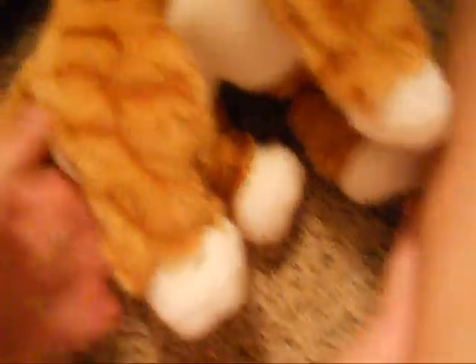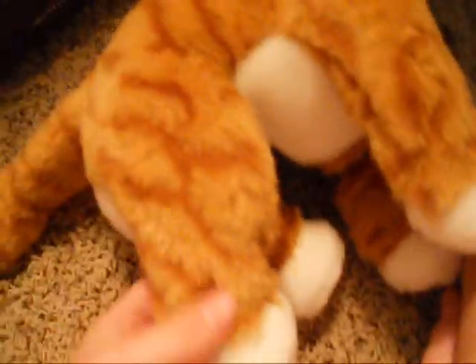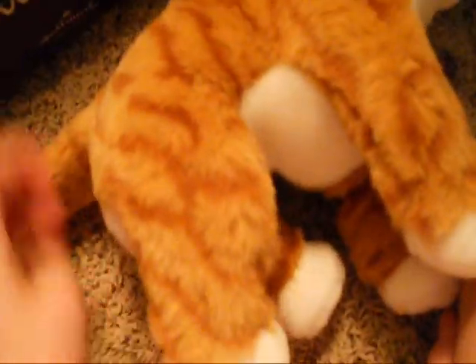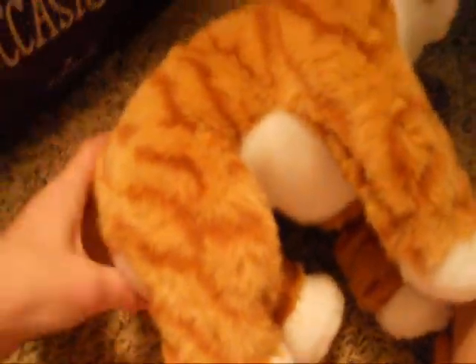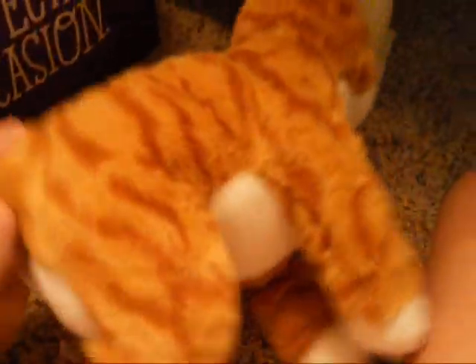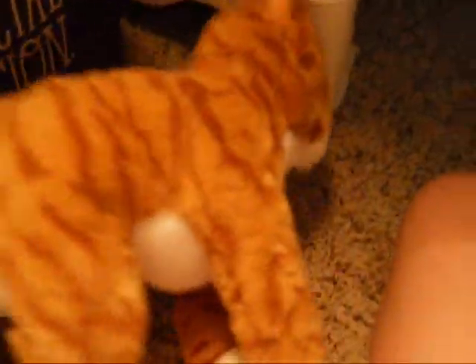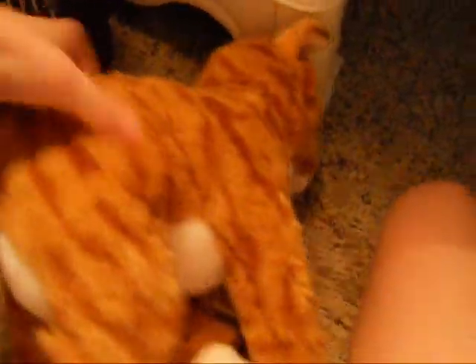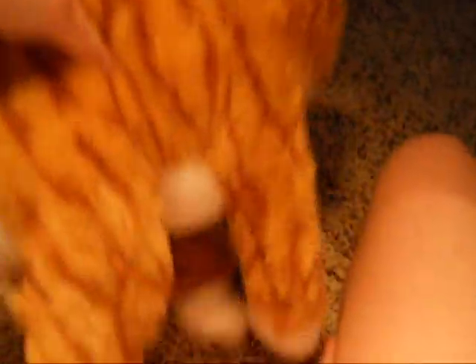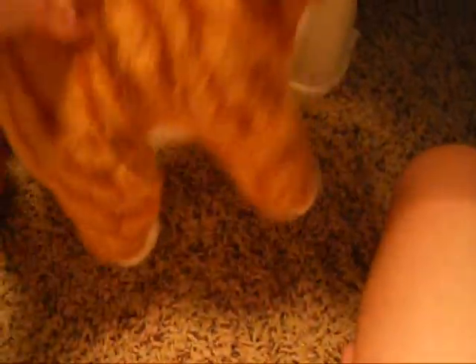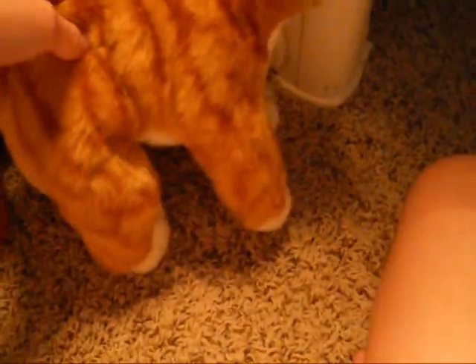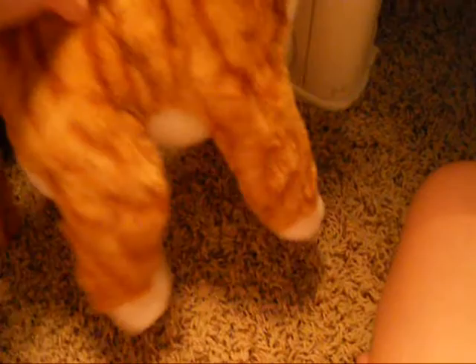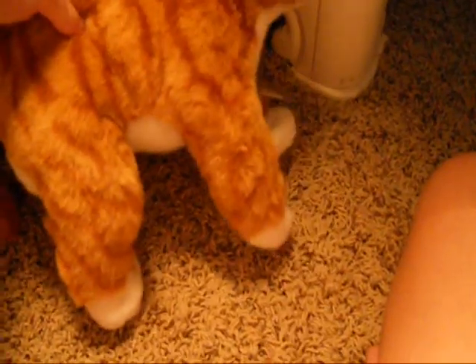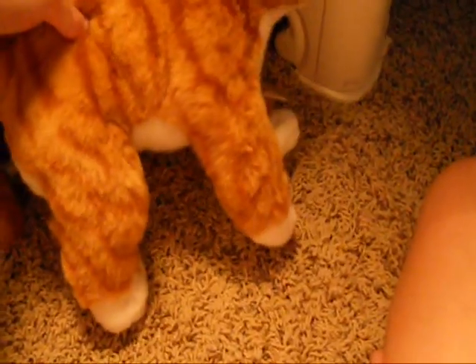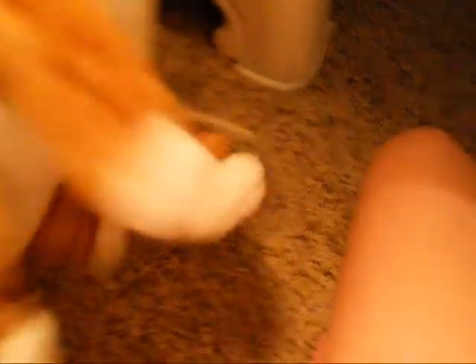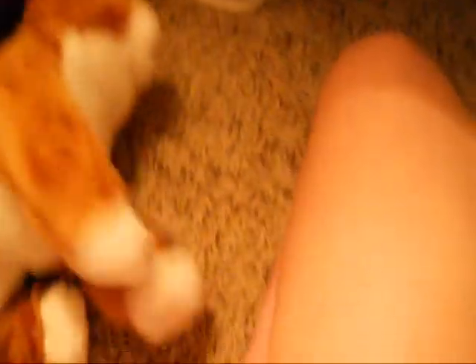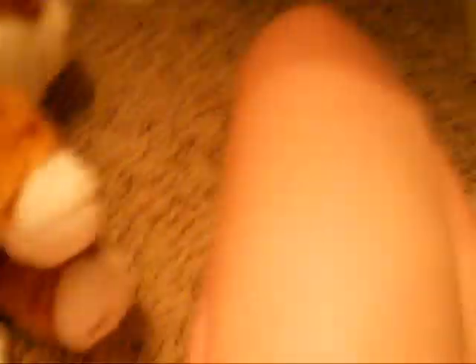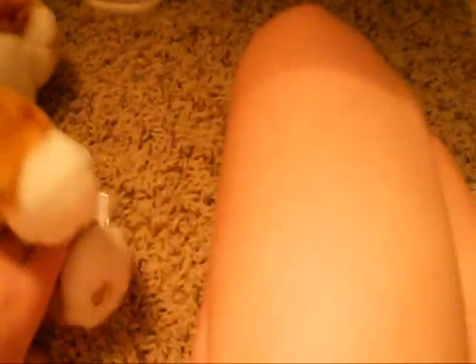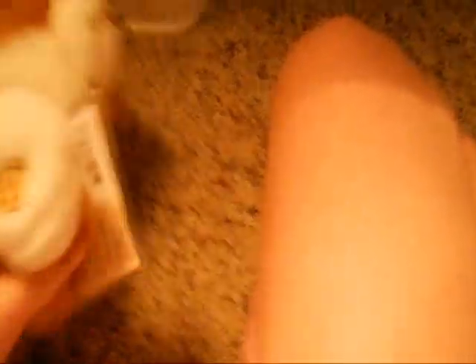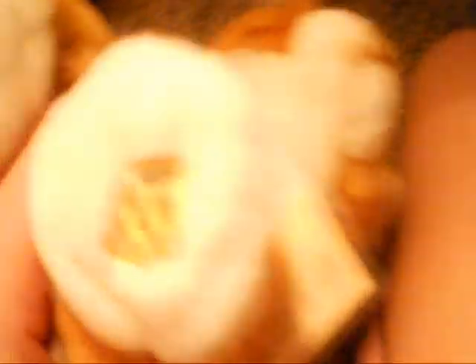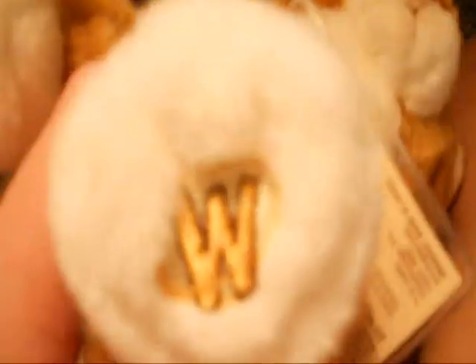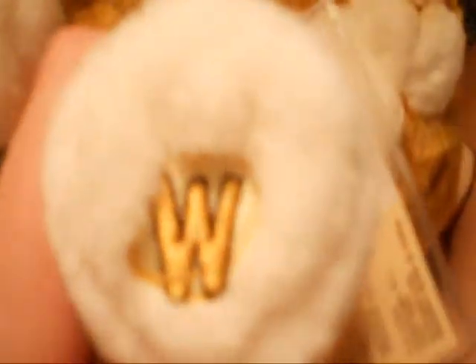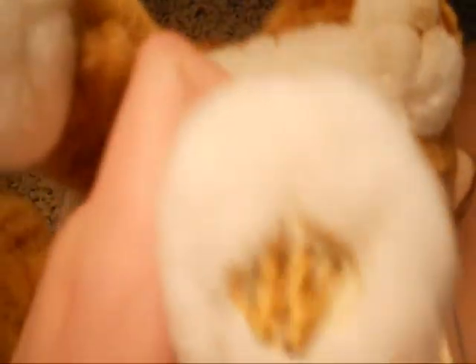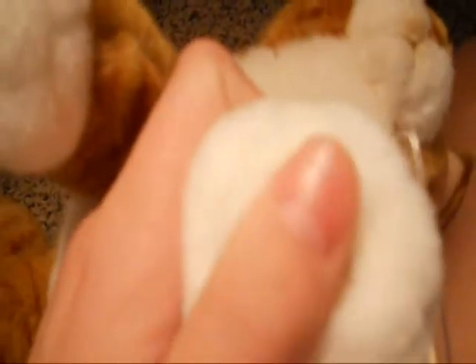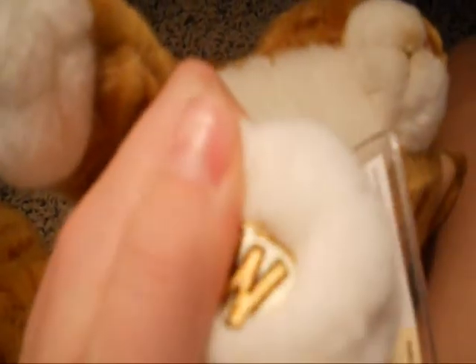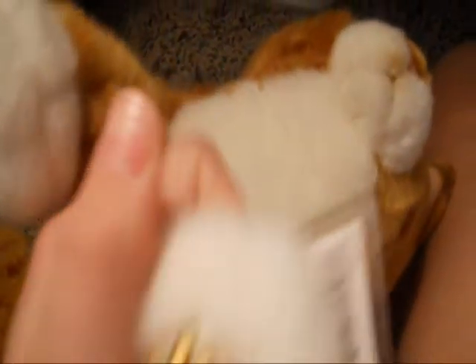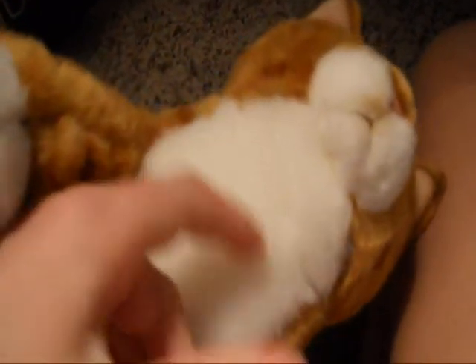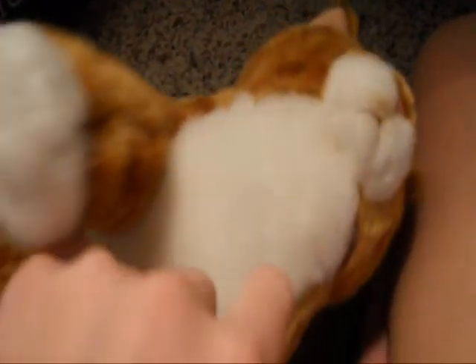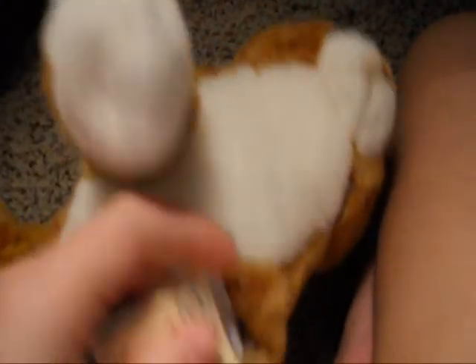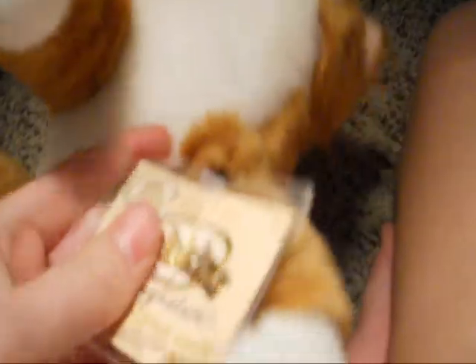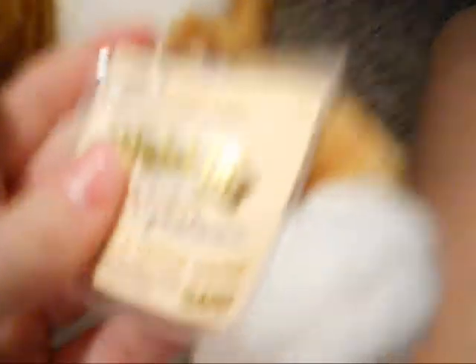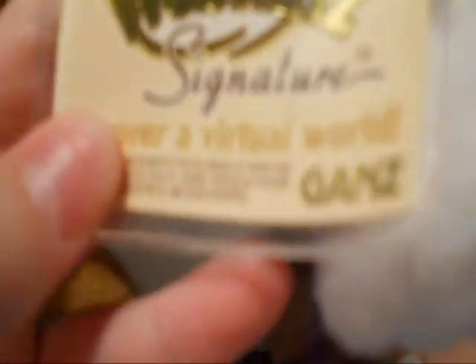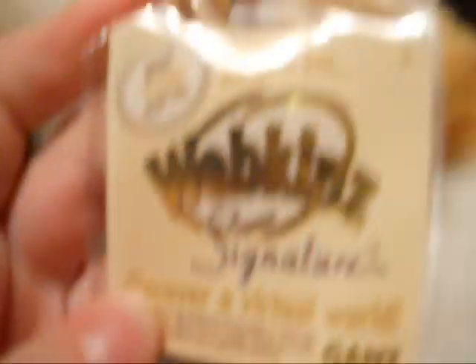Its back legs are a little funny looking — they're kind of fatter. And there's its W — it's the Webkinz signature.